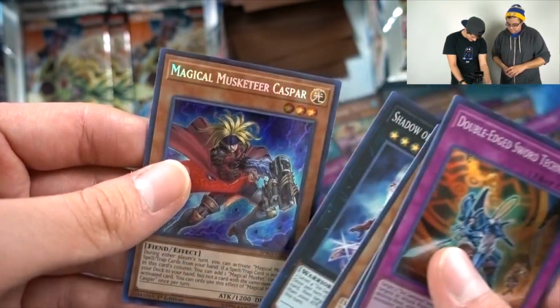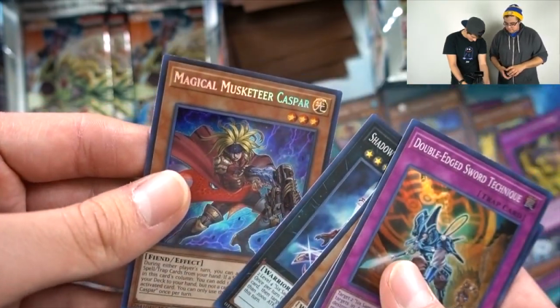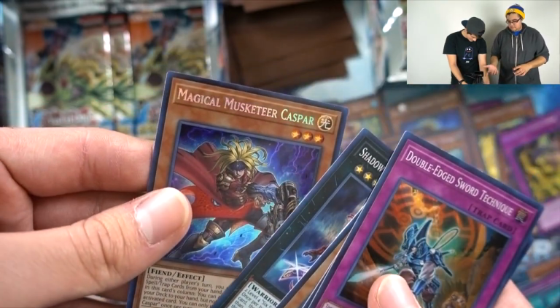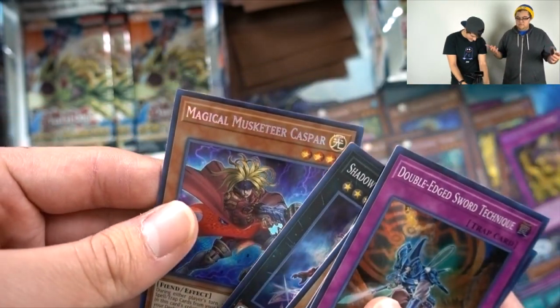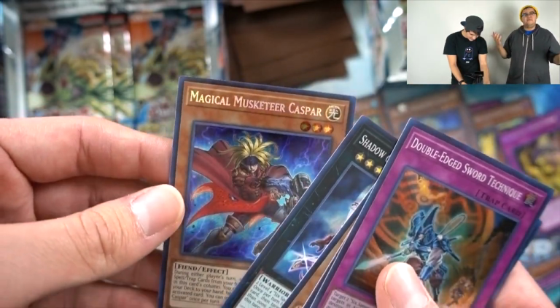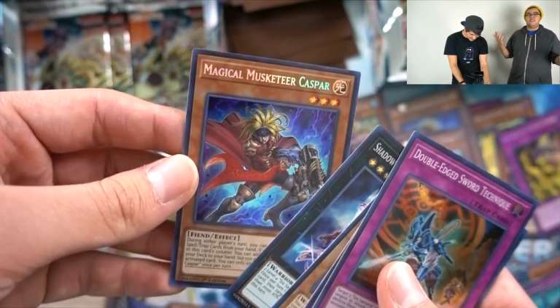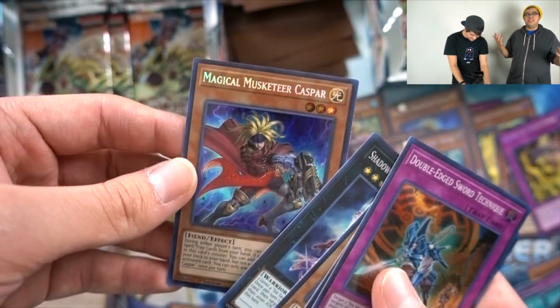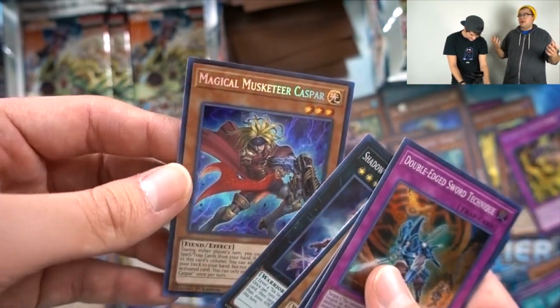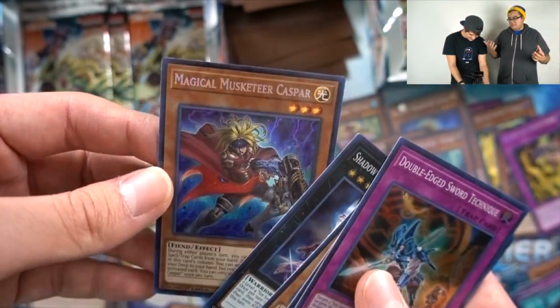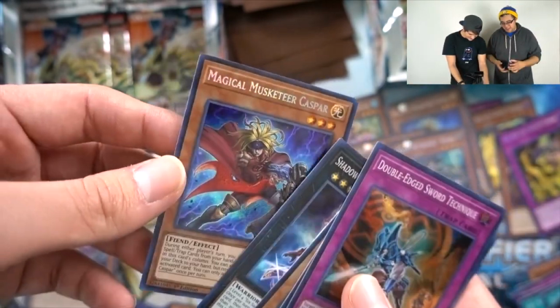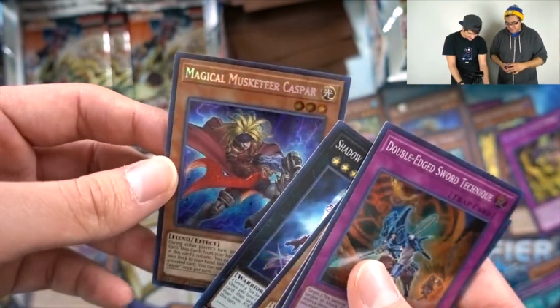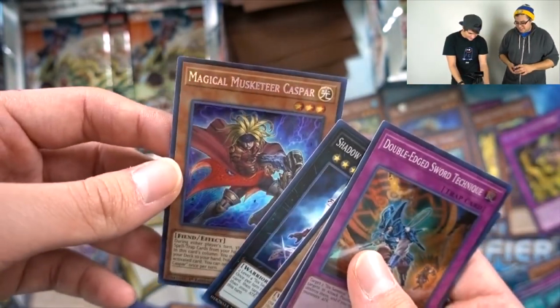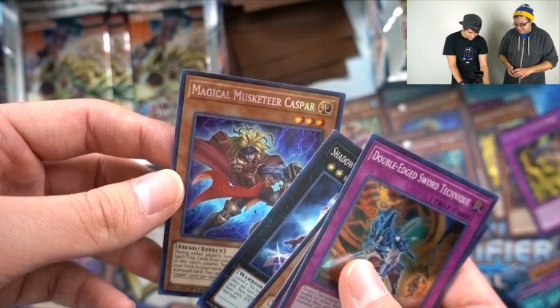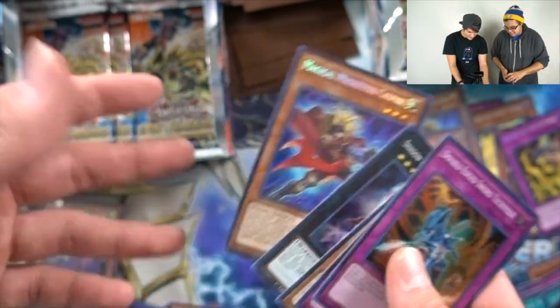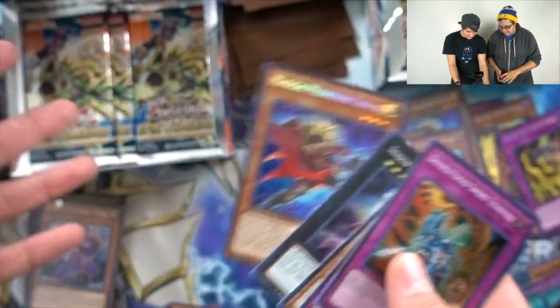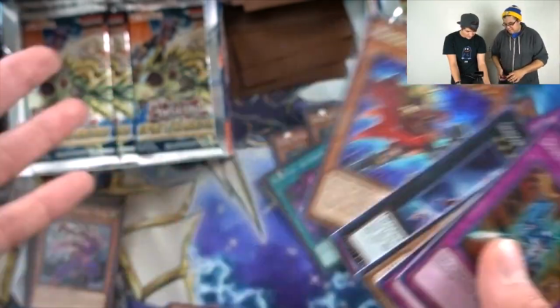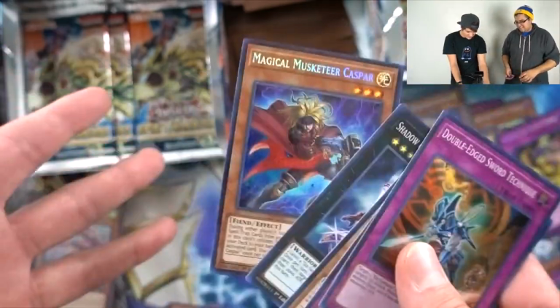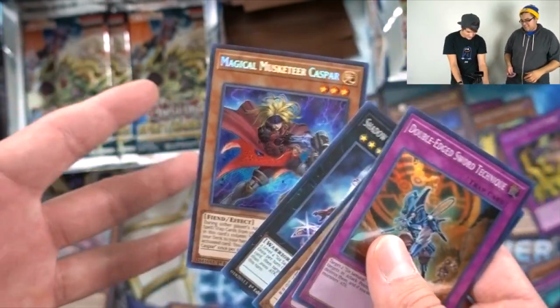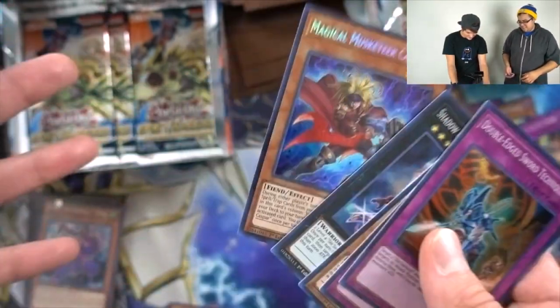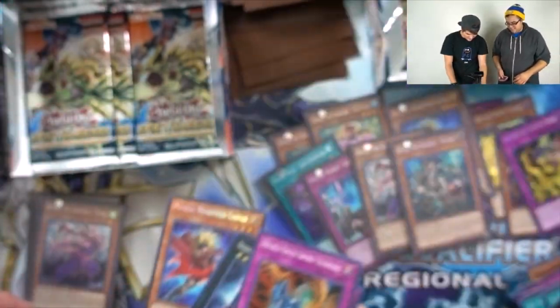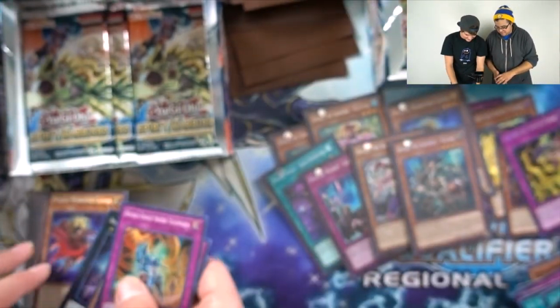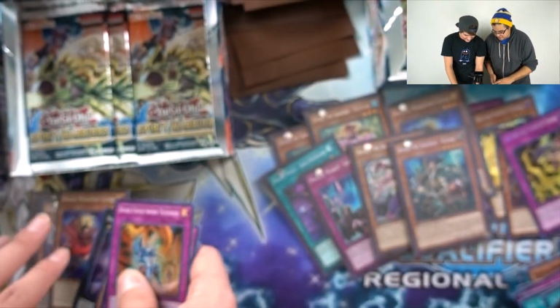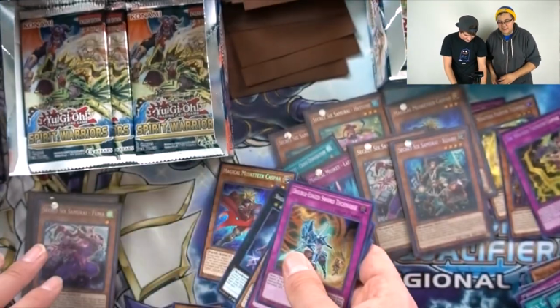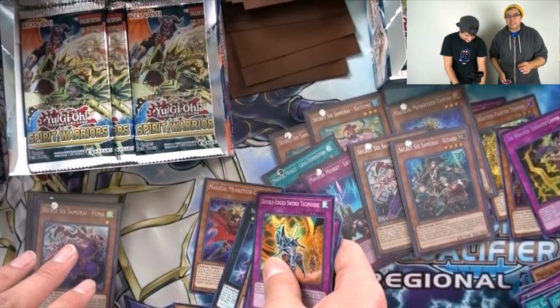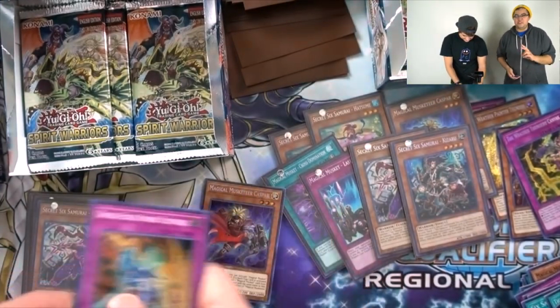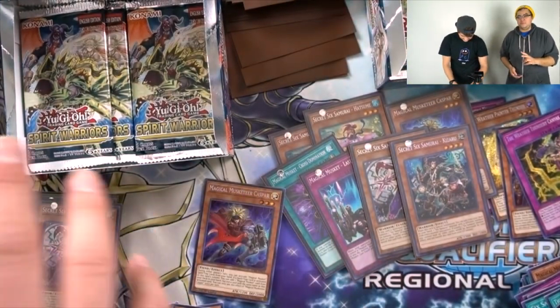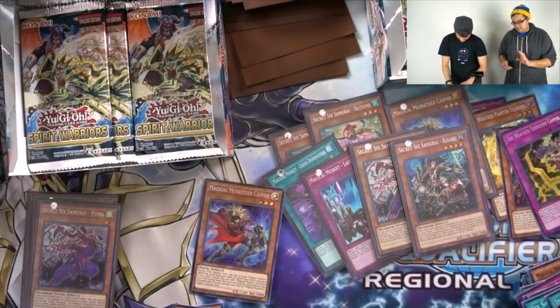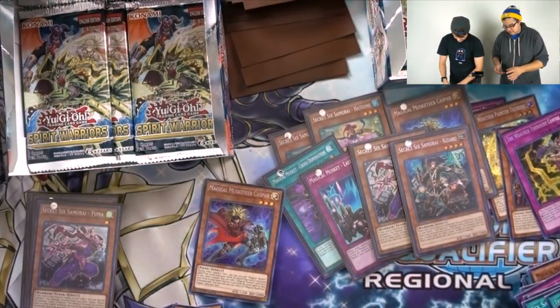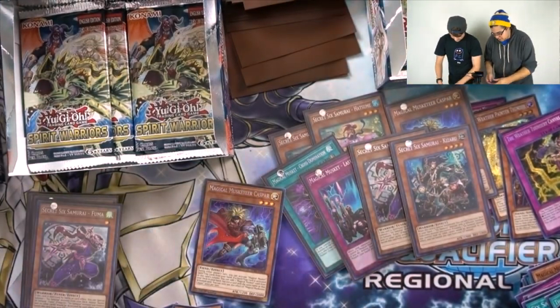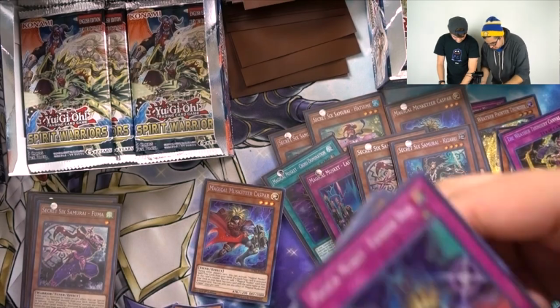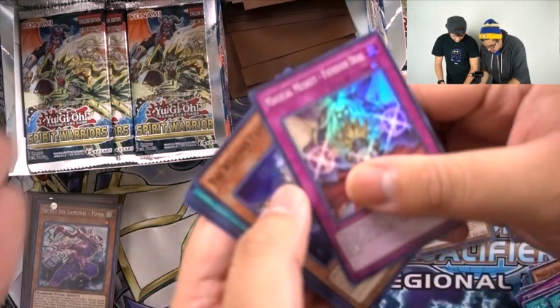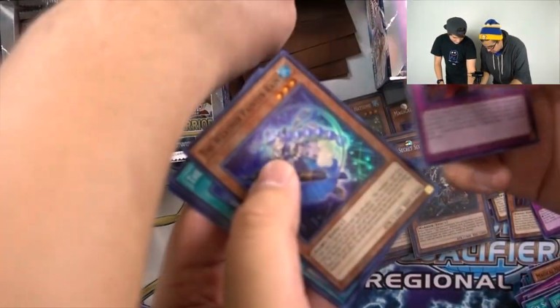Magical Musket Casper! Alright, we need one more. Dude, we're not even finished with either of these boxes — that's awesome. I mean, the likelihood of pulling two in a box... don't think so, but hey. Go ahead and sleeve this bad boy up.